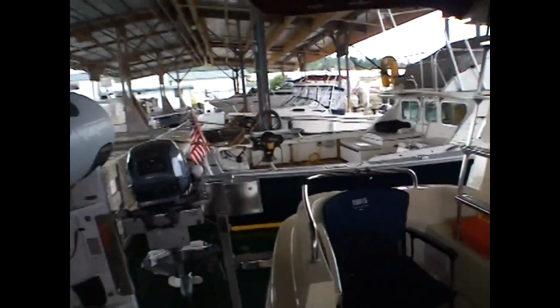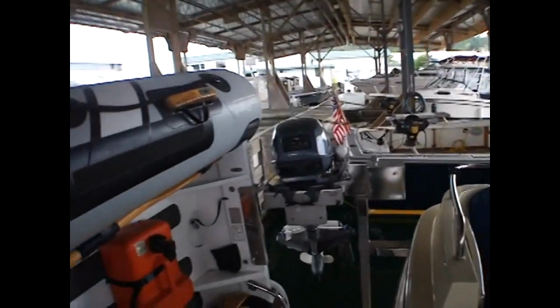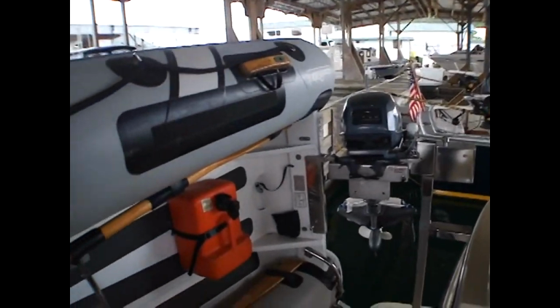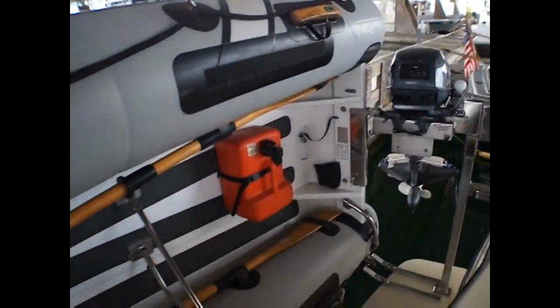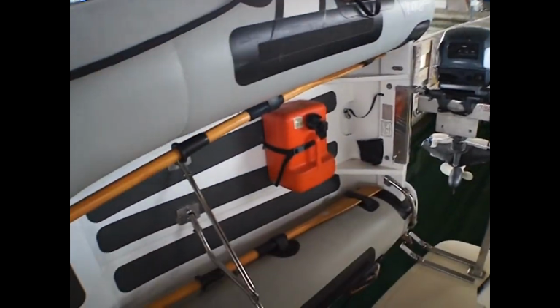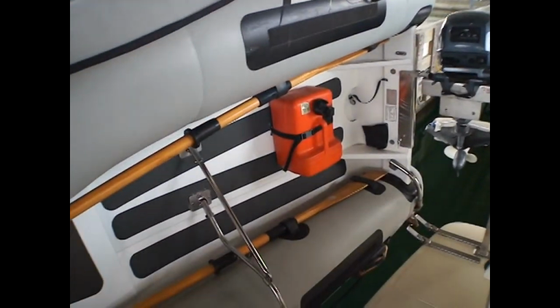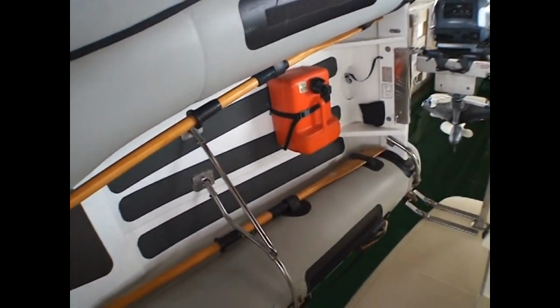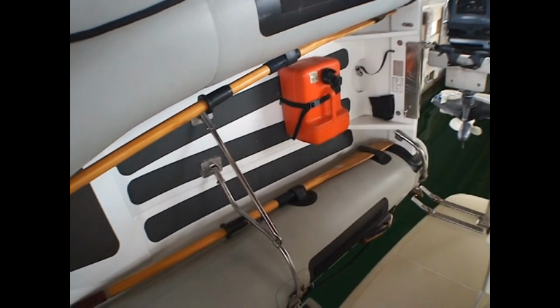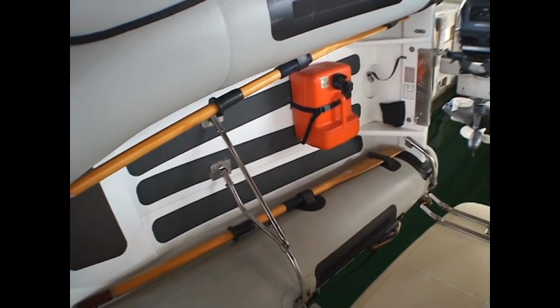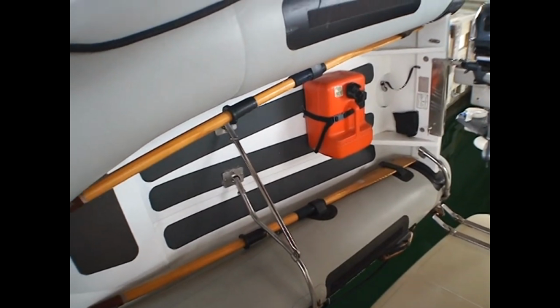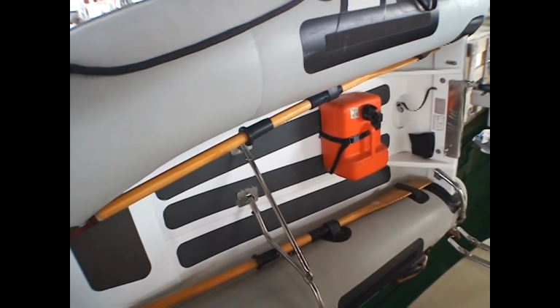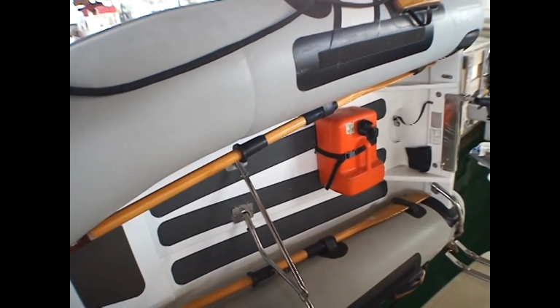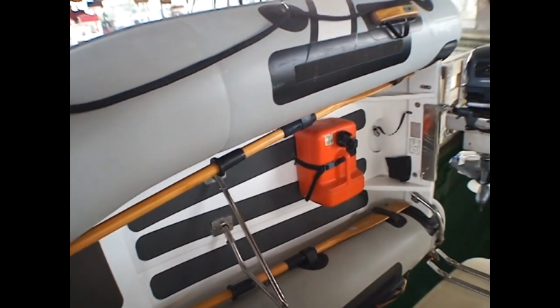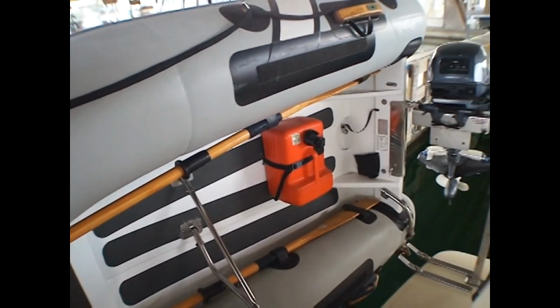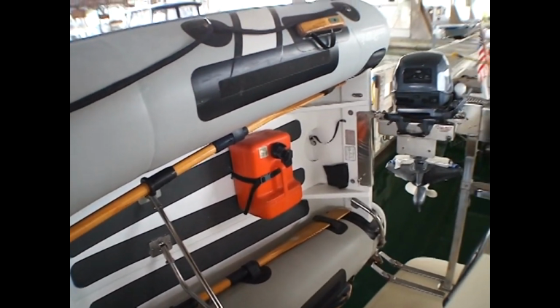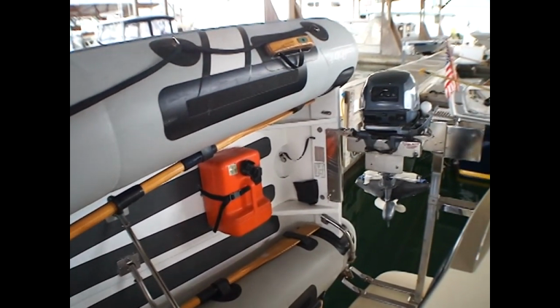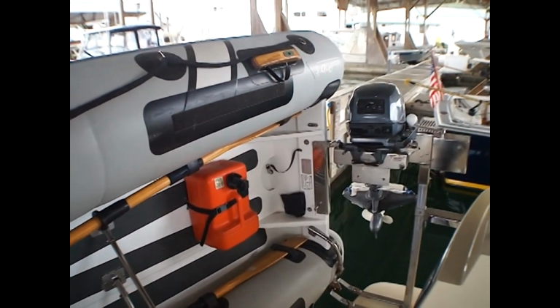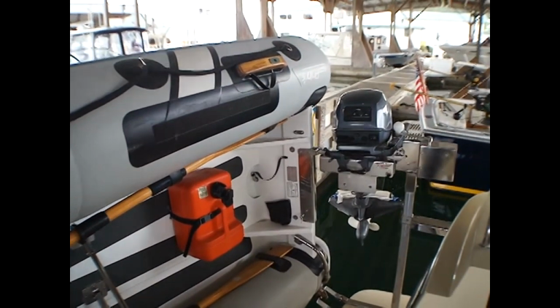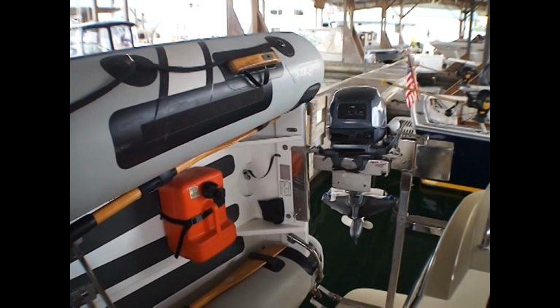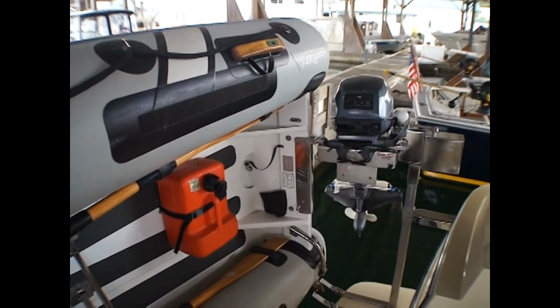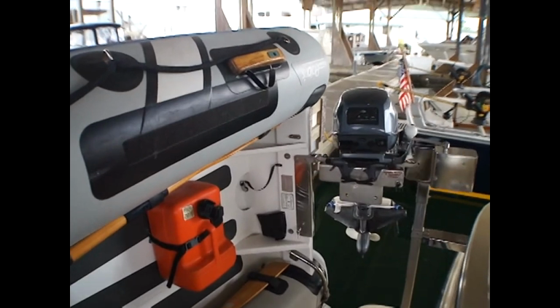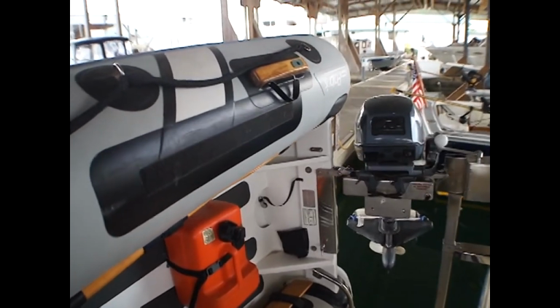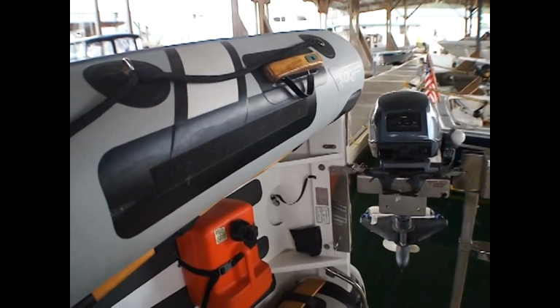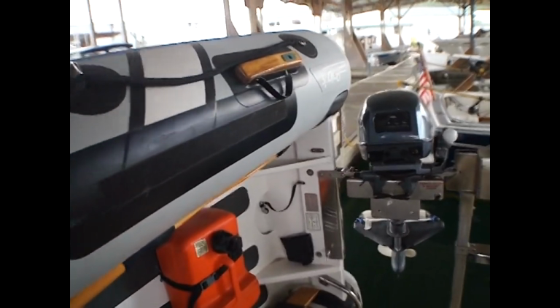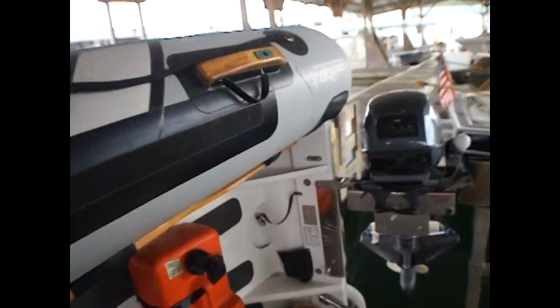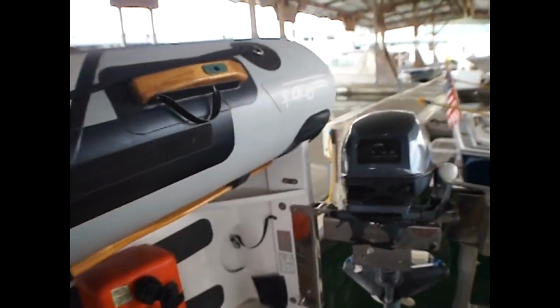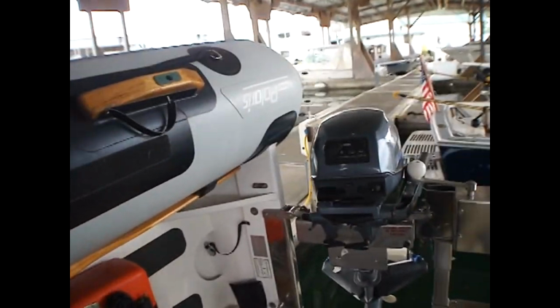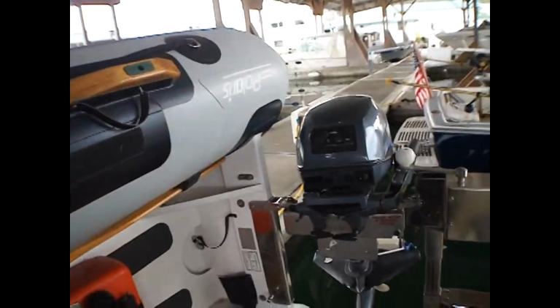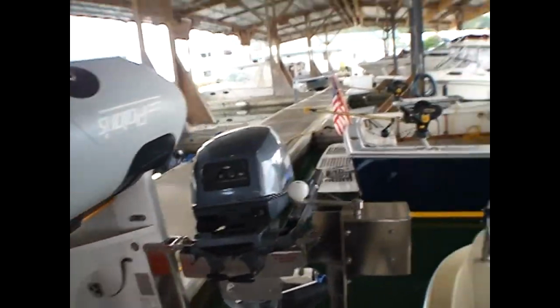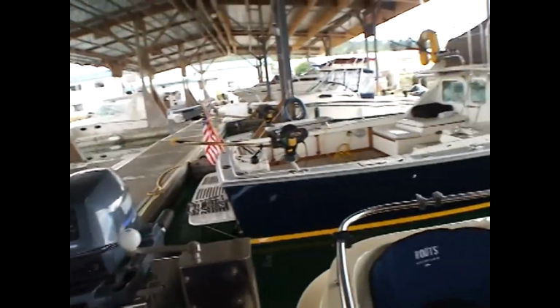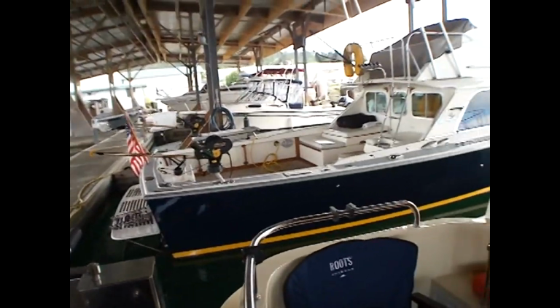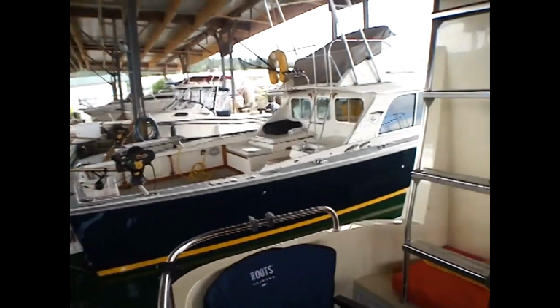First of all, we've got this very nice custom-built dinghy — aluminum bottom with a davit system and hand crank. It lowers into the water; you can get in it while it's still attached to the transom or the swim step.